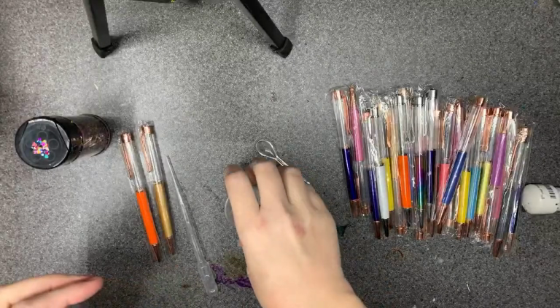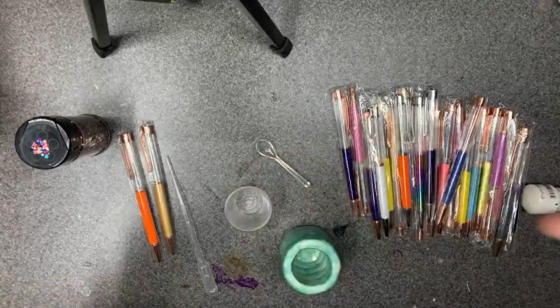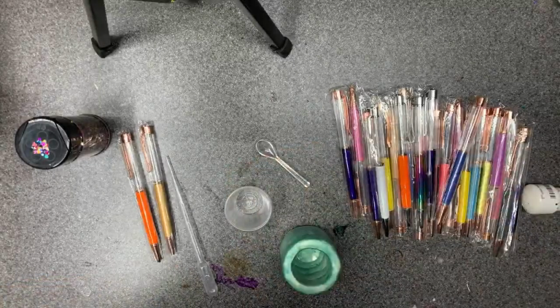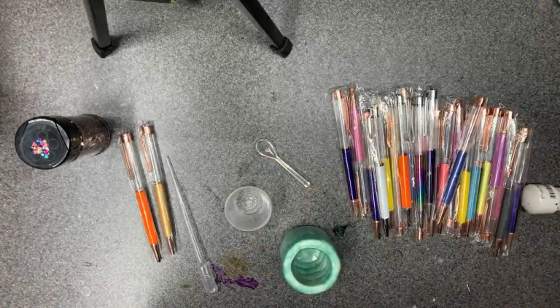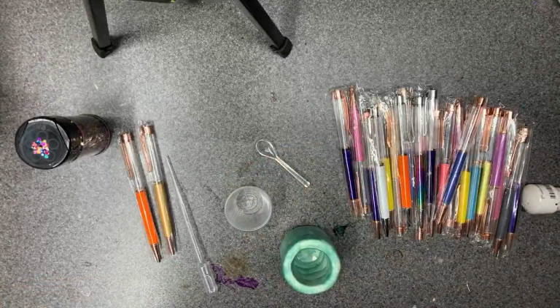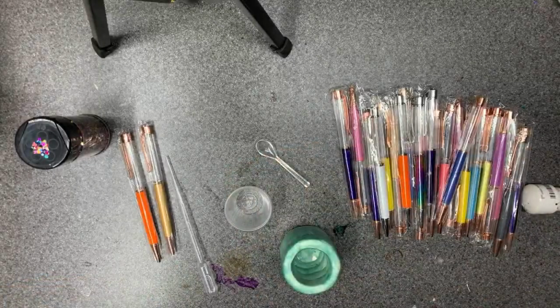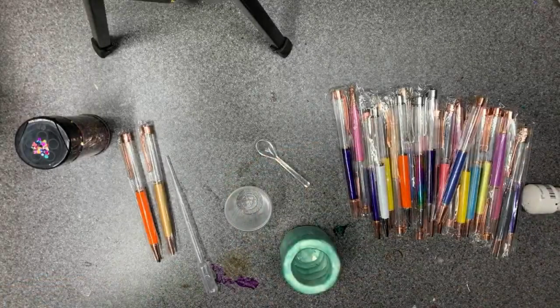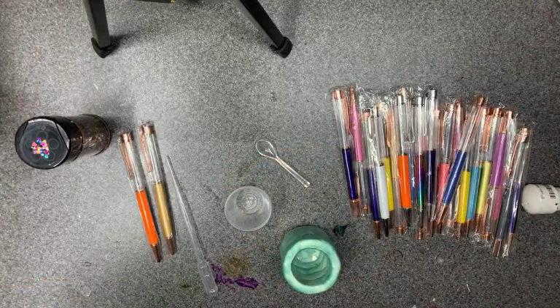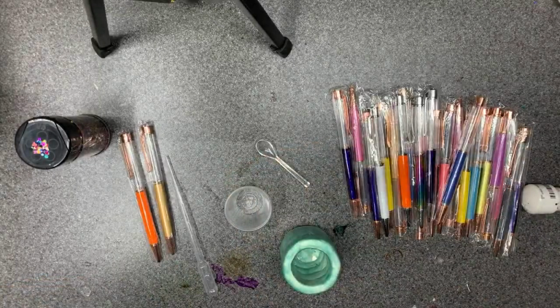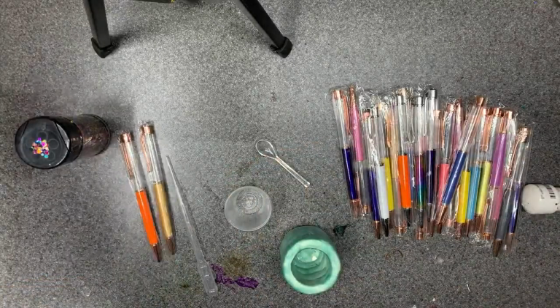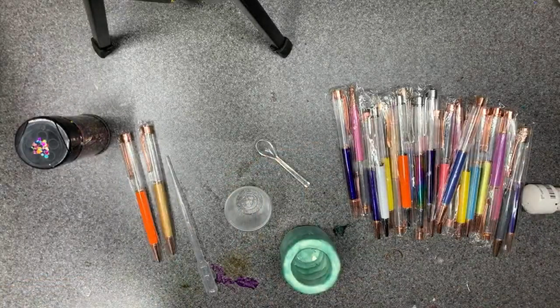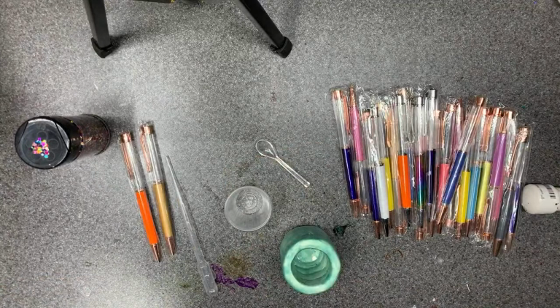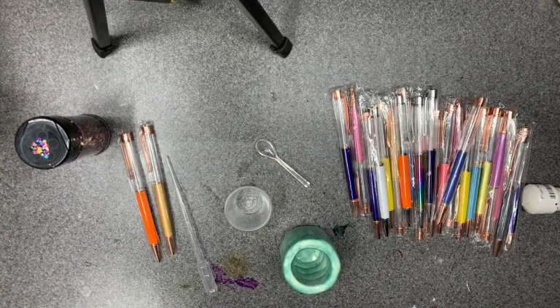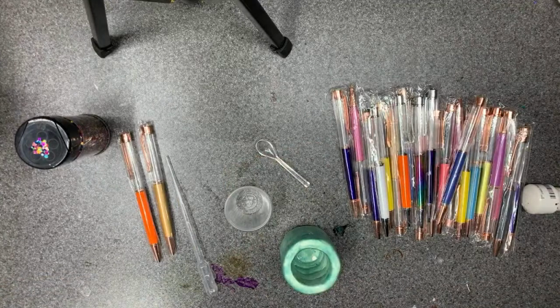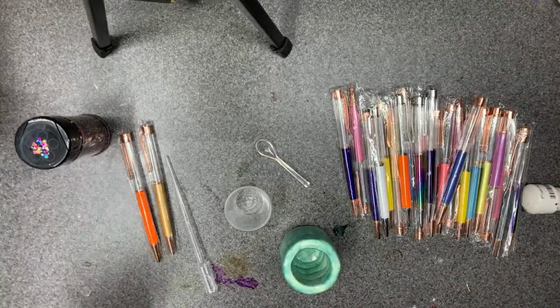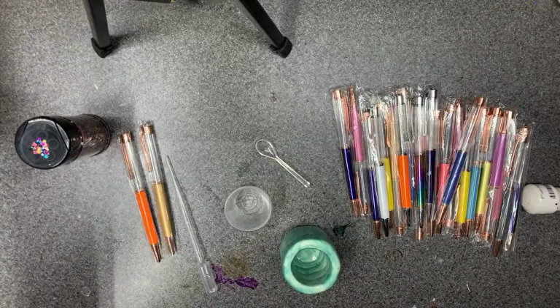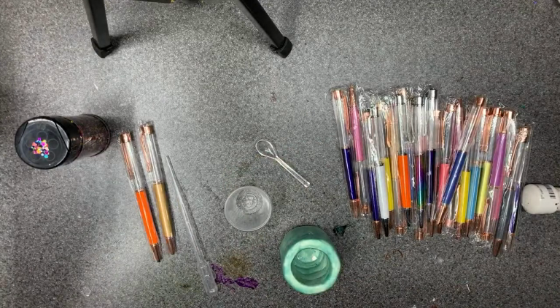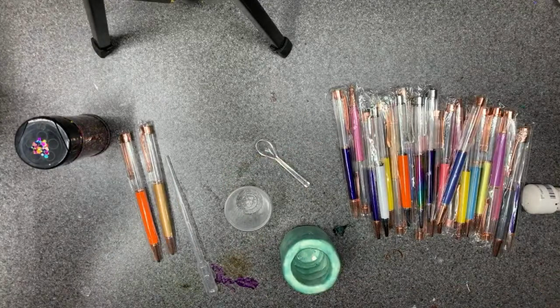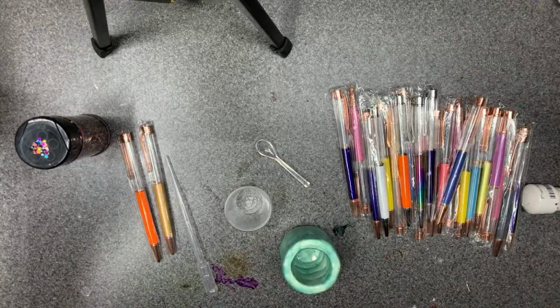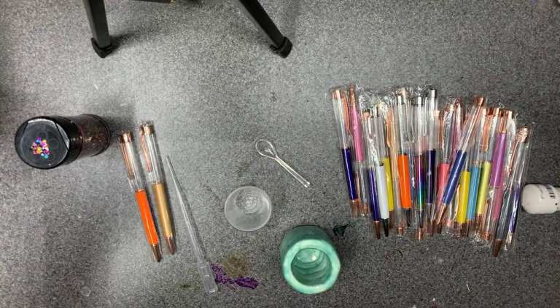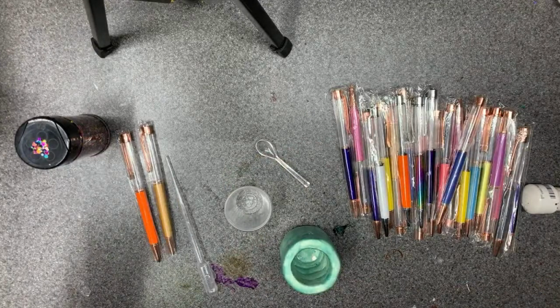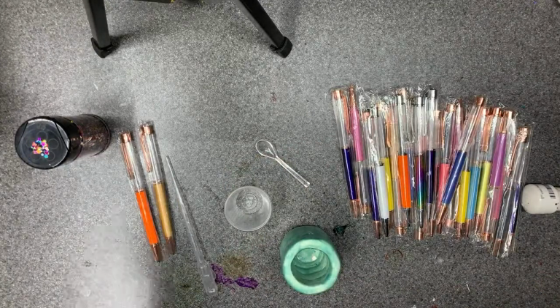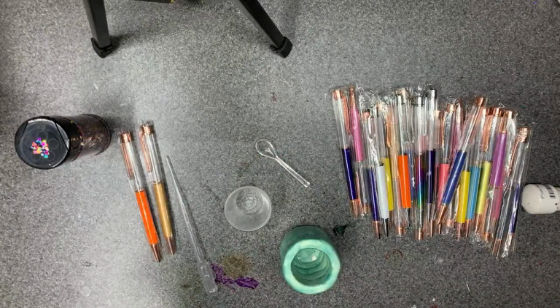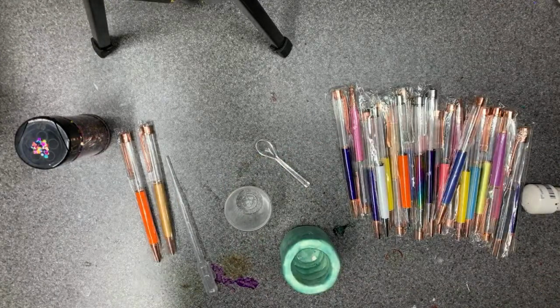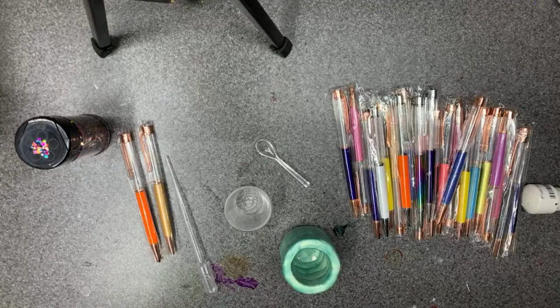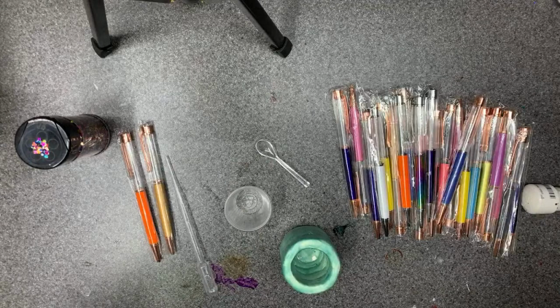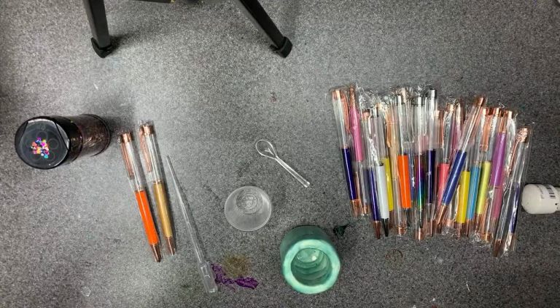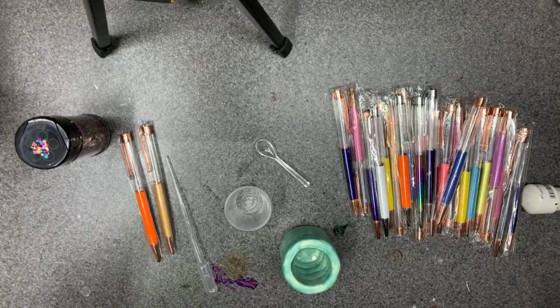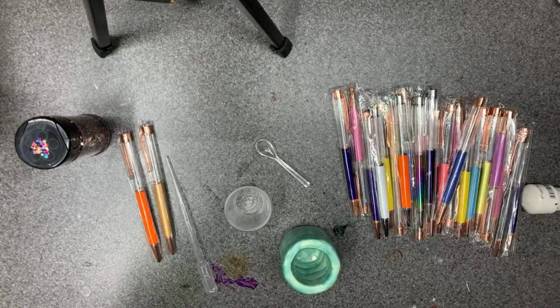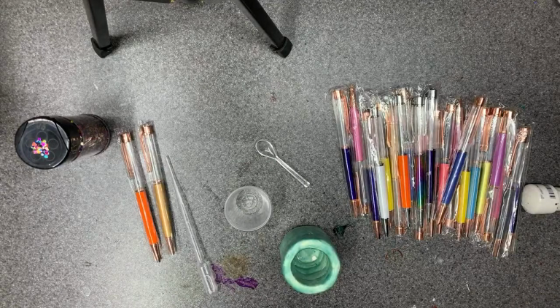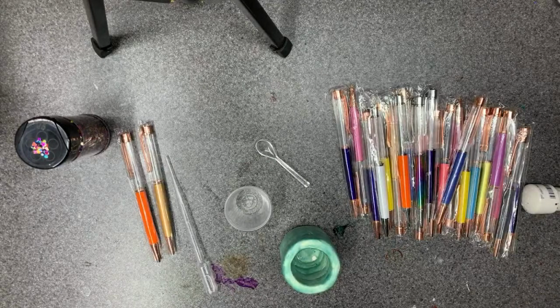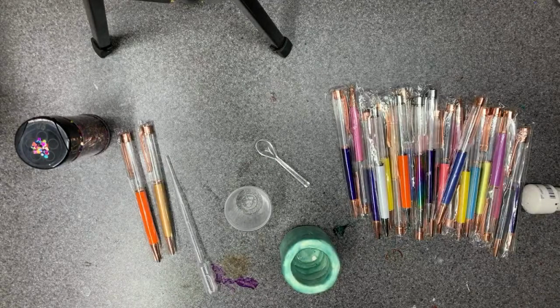I'm having serious technical difficulties today — this is my third restart on this live video. I want to show you how to do the glitter flow pens.